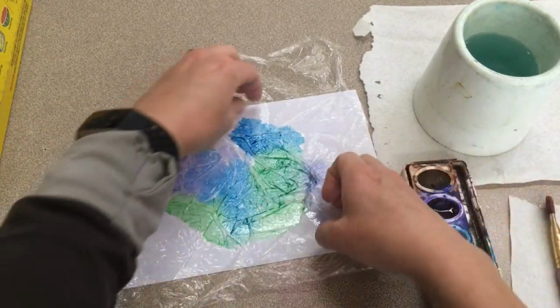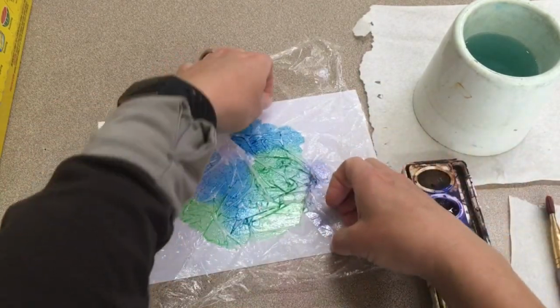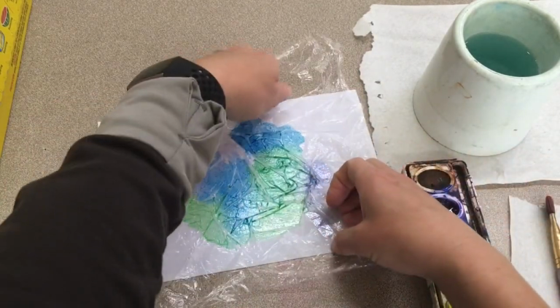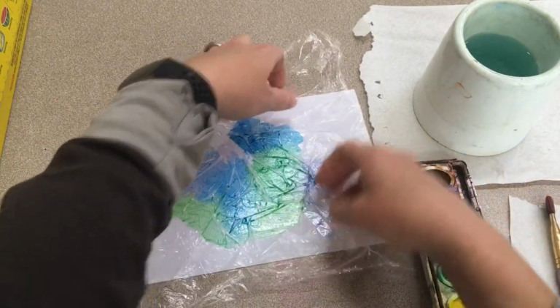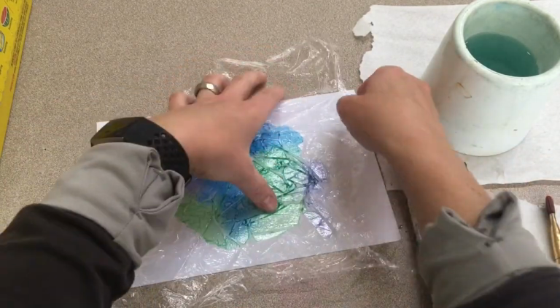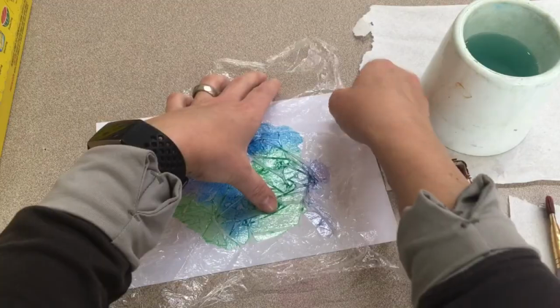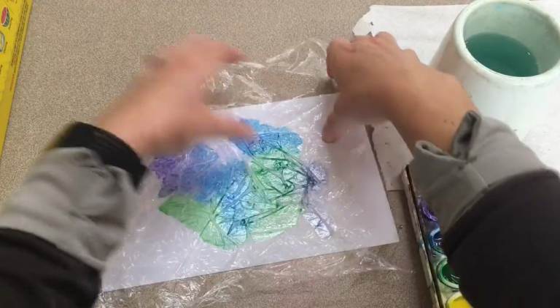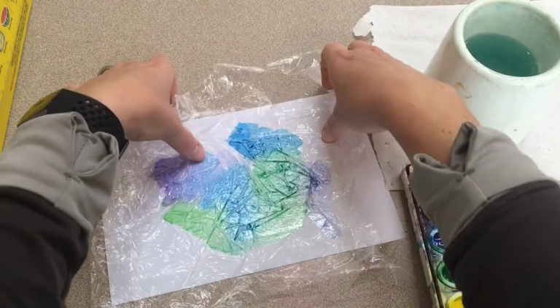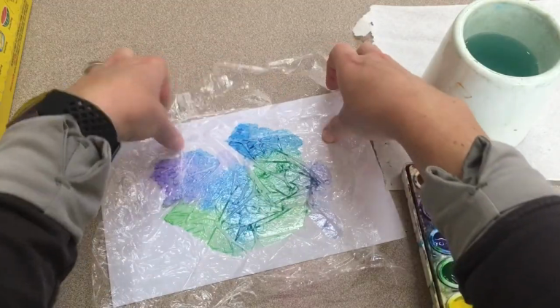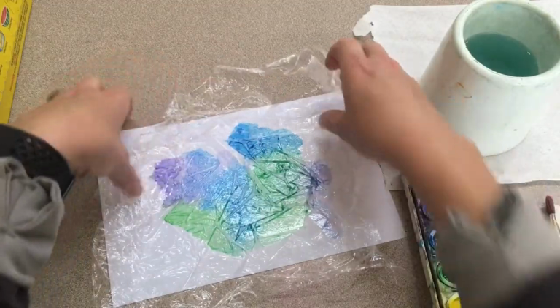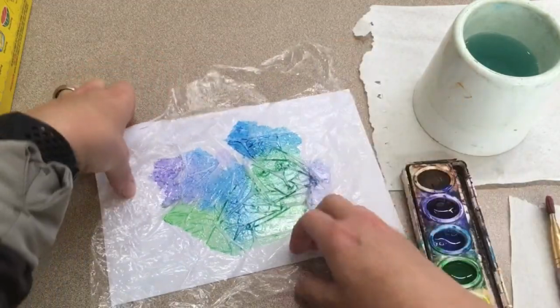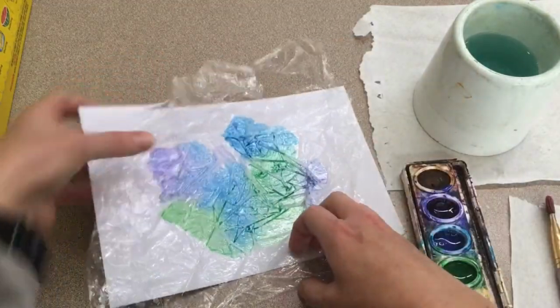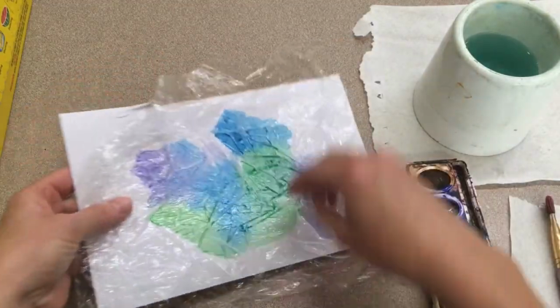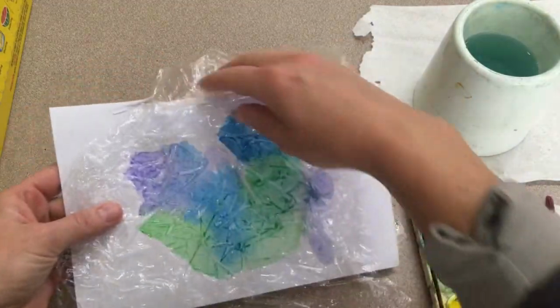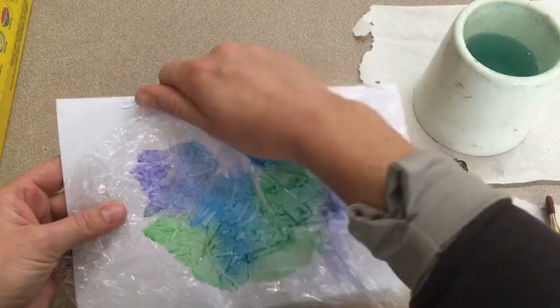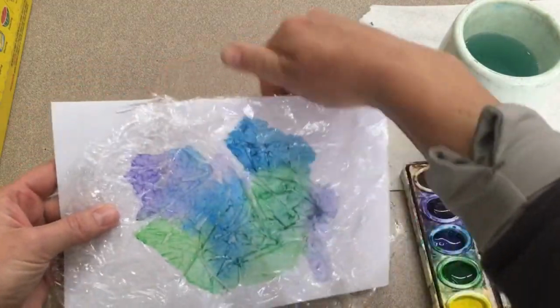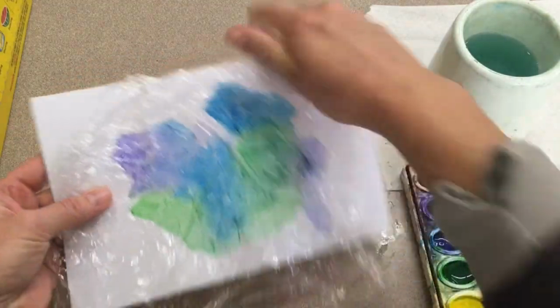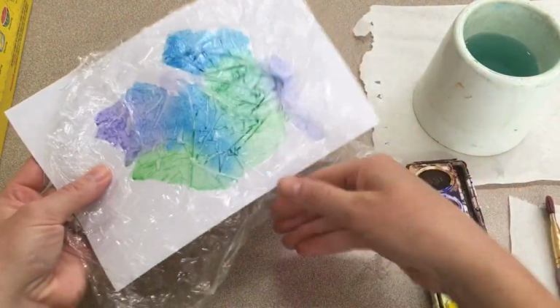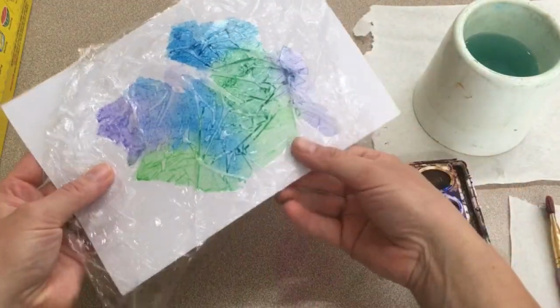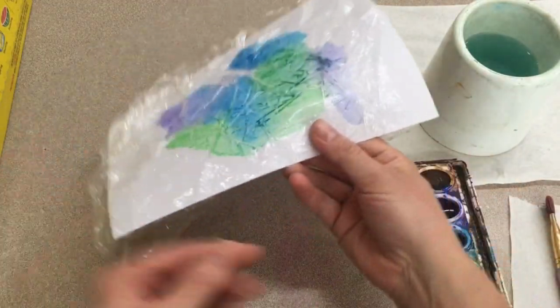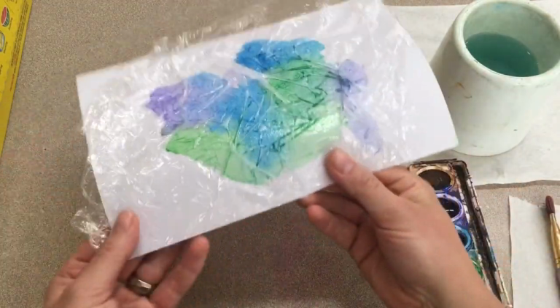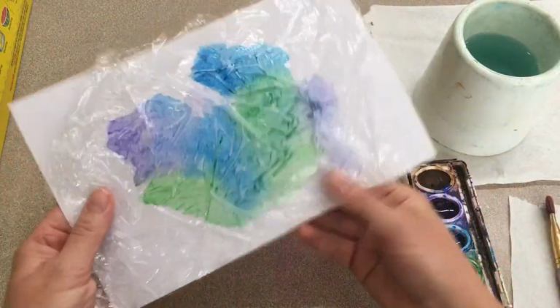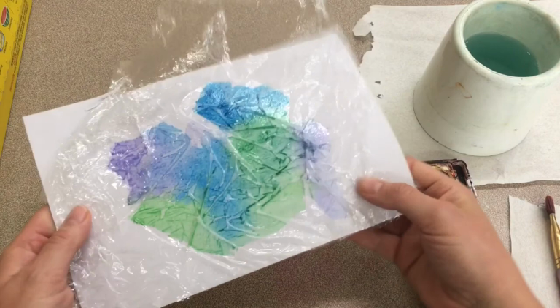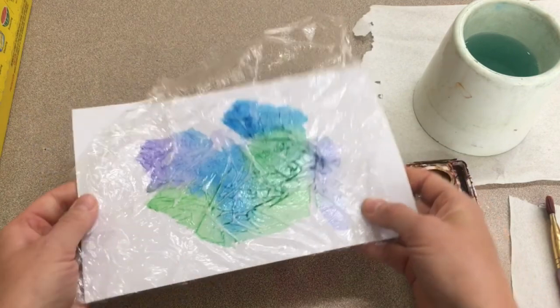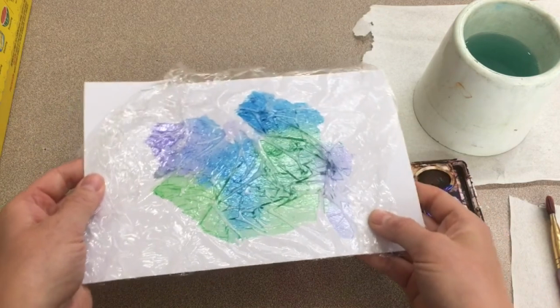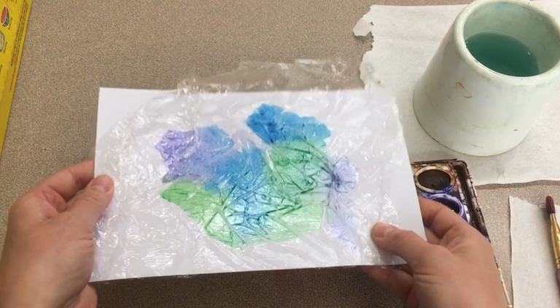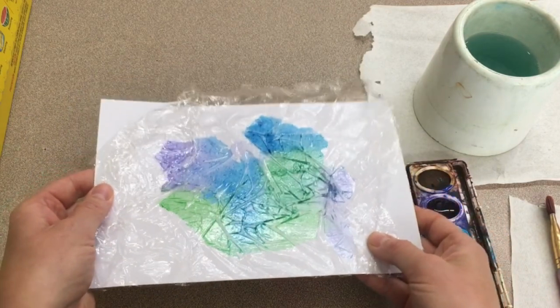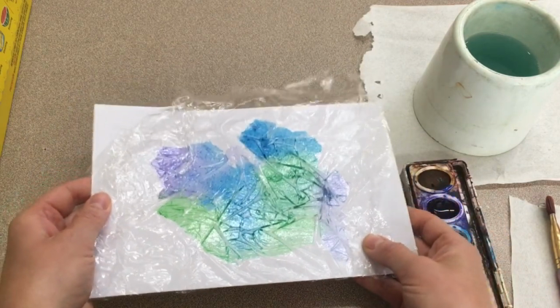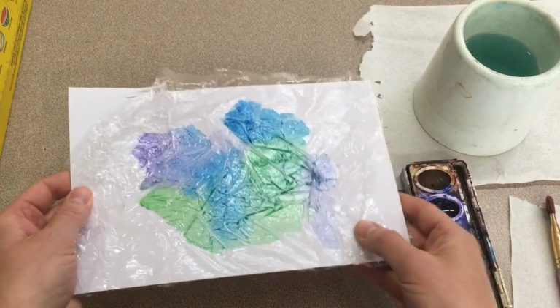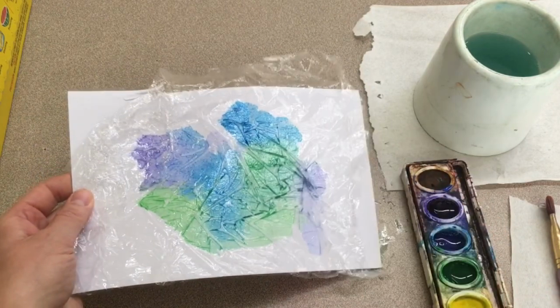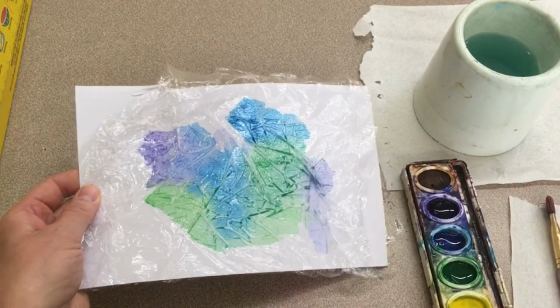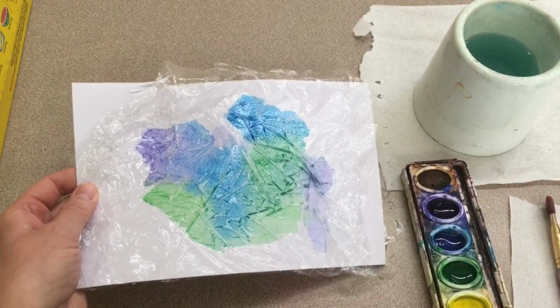At this point, this paper with the saran wrap on it will go into the drying rack. It helps to fold the wrap around the edges to keep it in place, so your paper needs to dry like this.